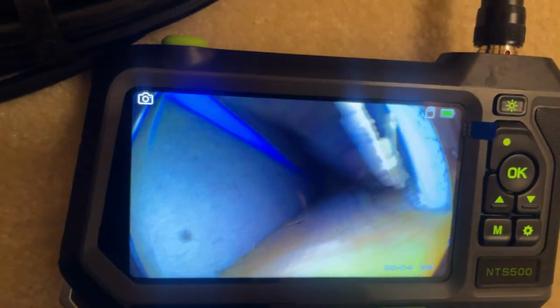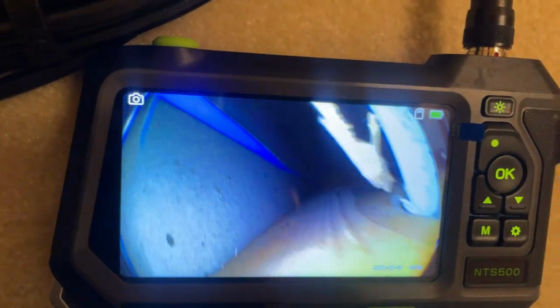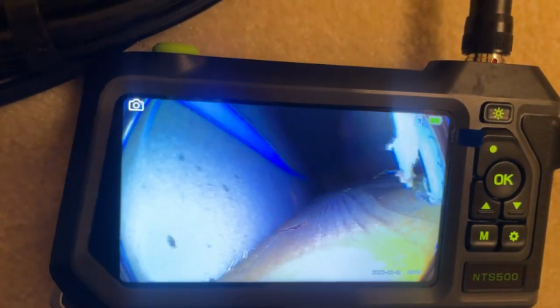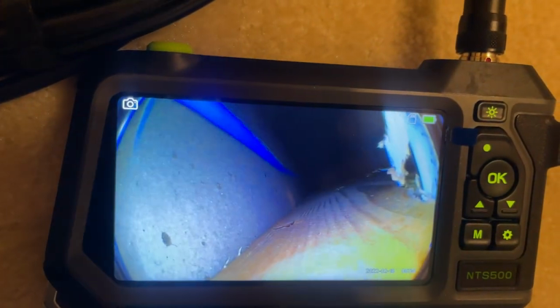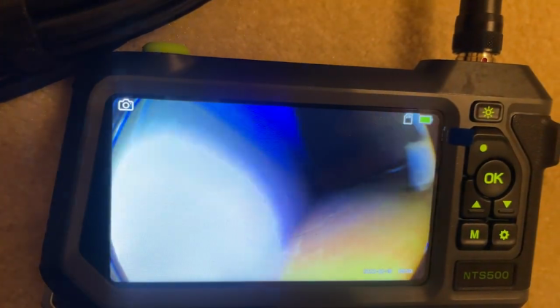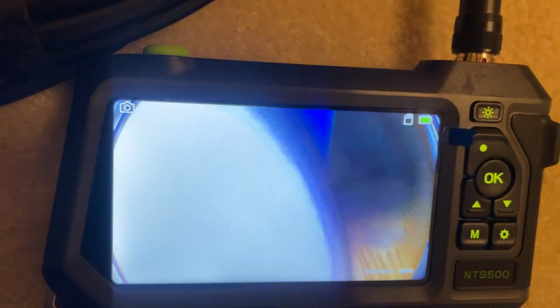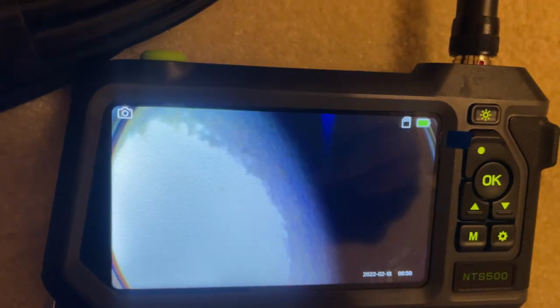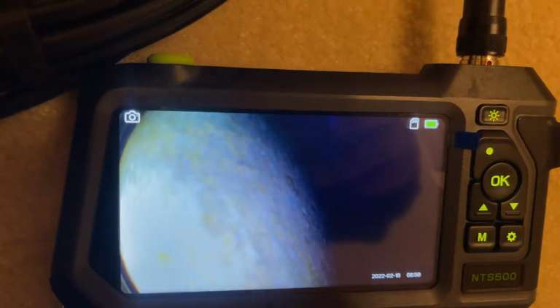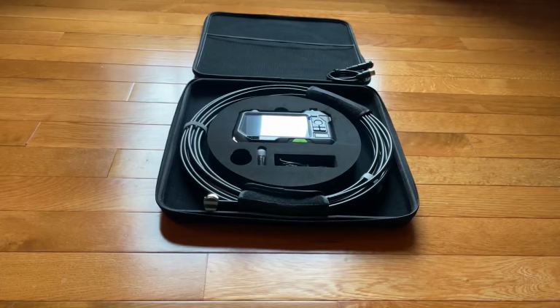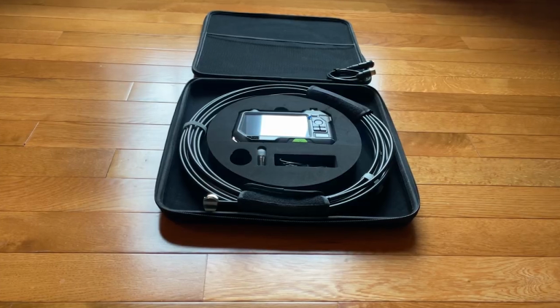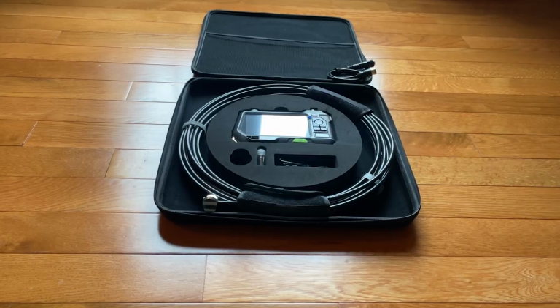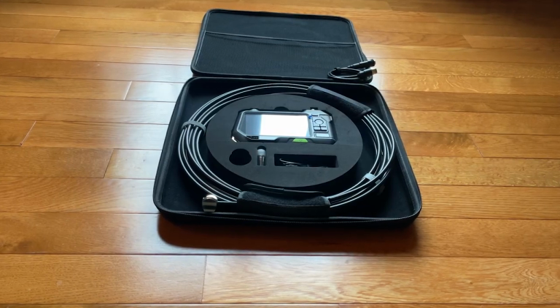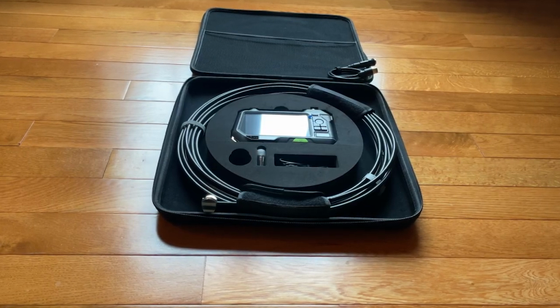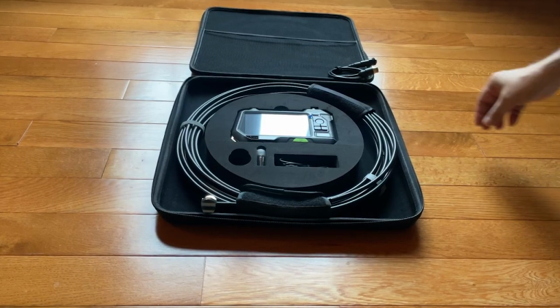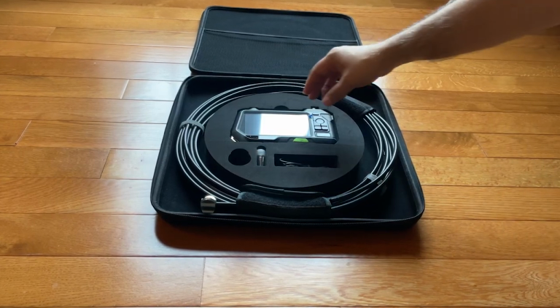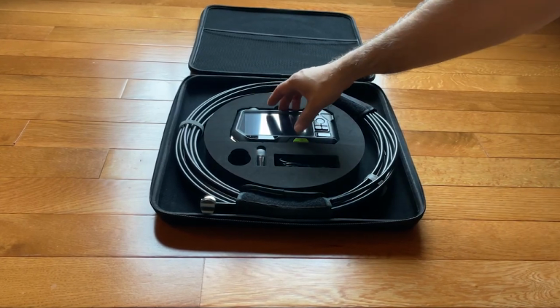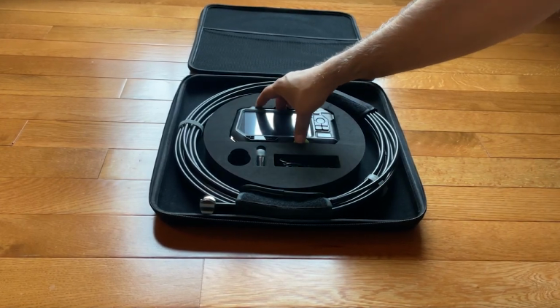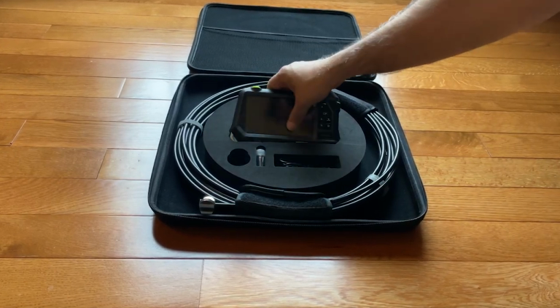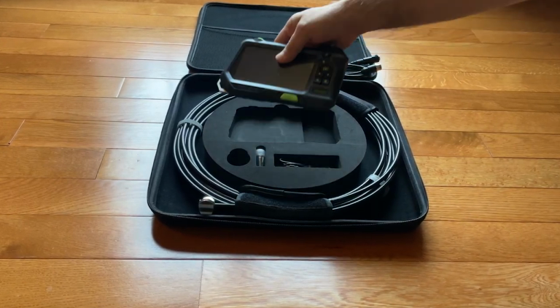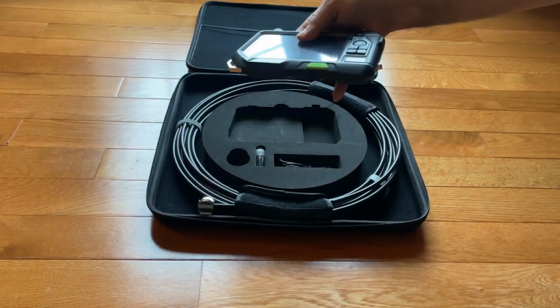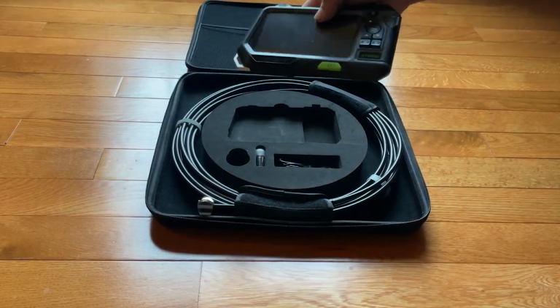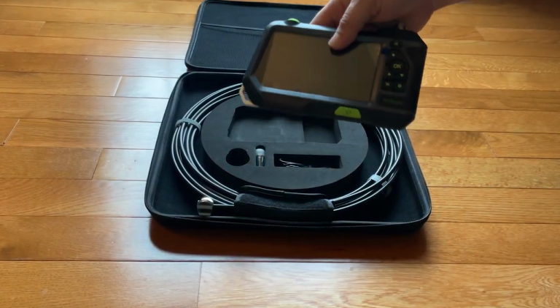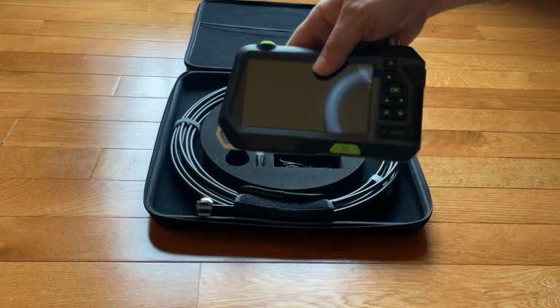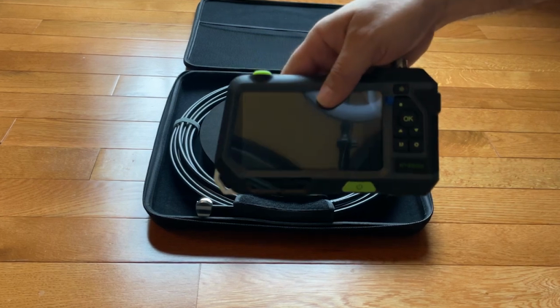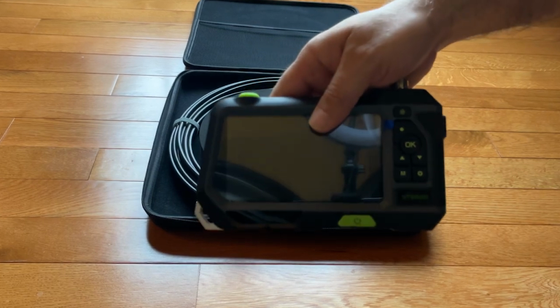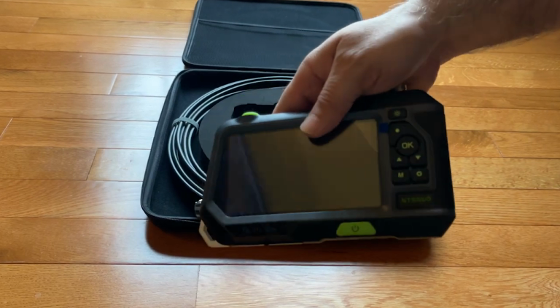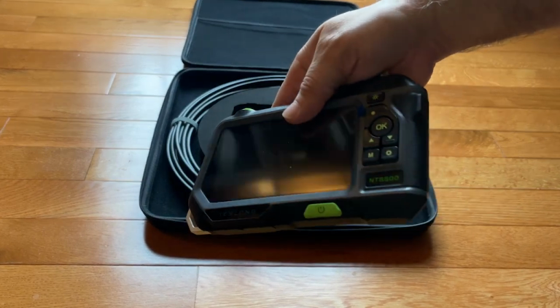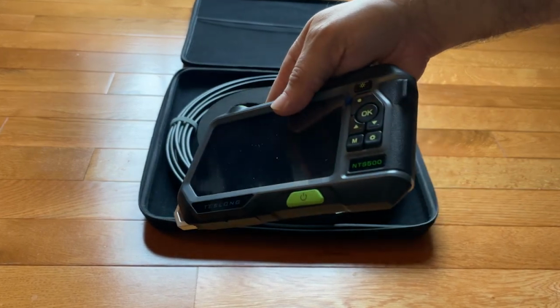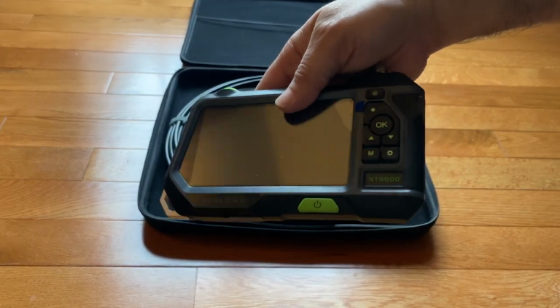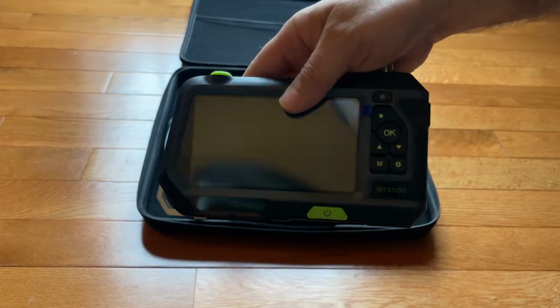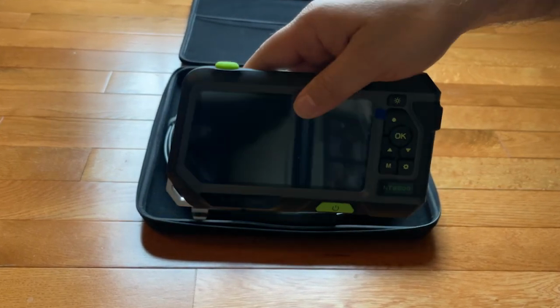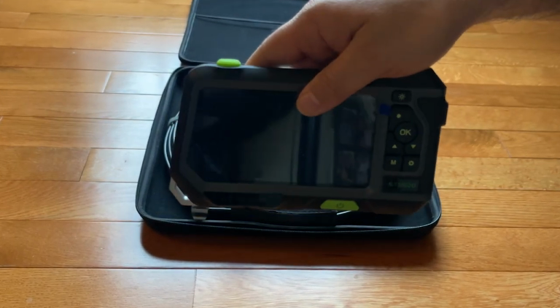Overall, this system is a high-quality, durable, excellent investment for viewing challenging-to-reach spaces and plumbing. Therefore, I rate this product 5 out of 5 stars.